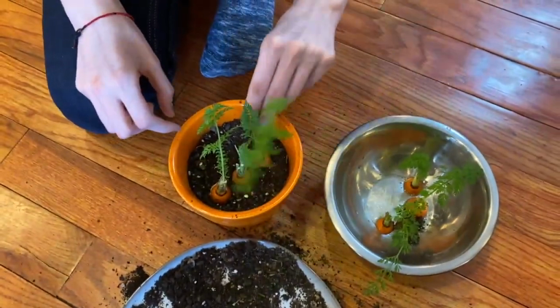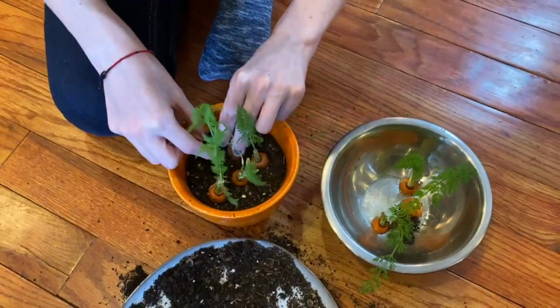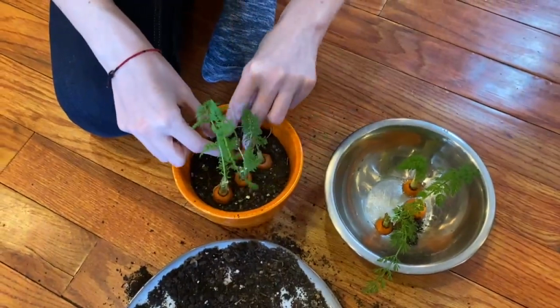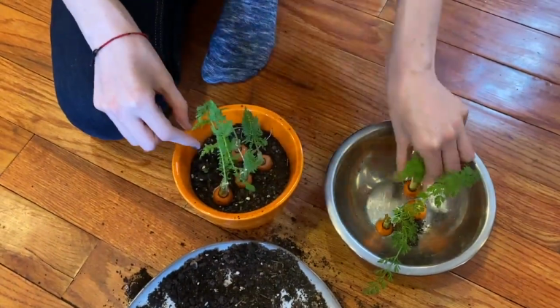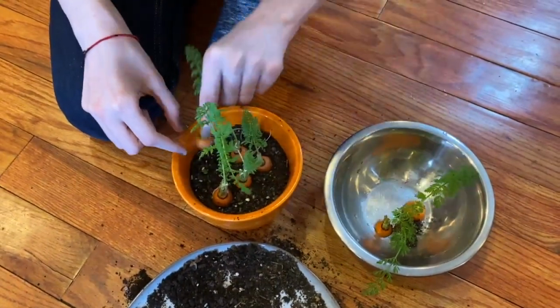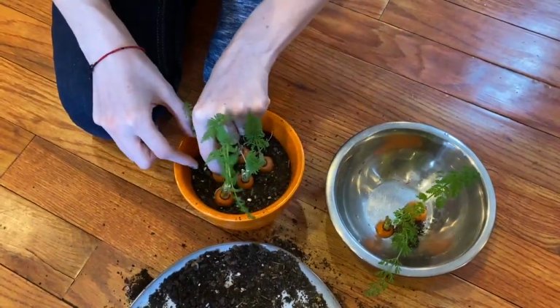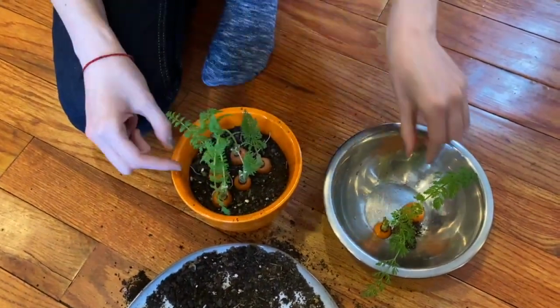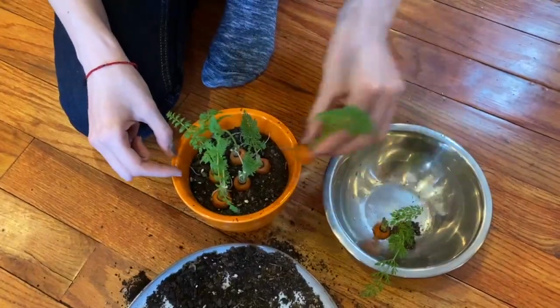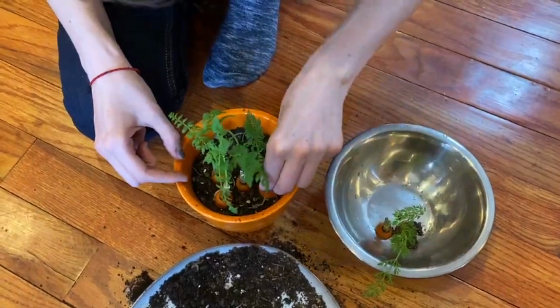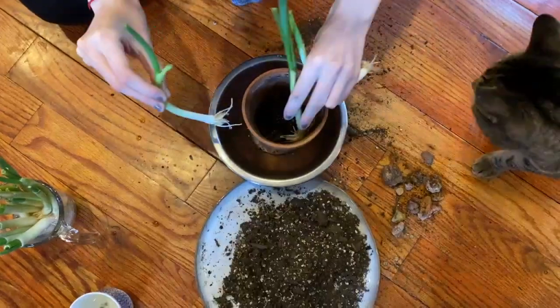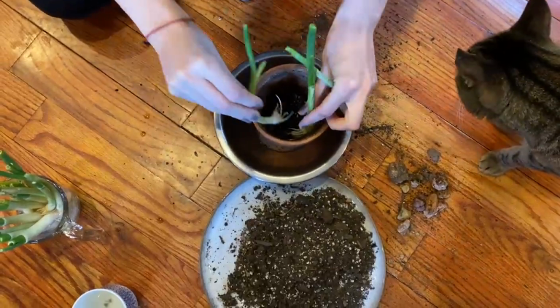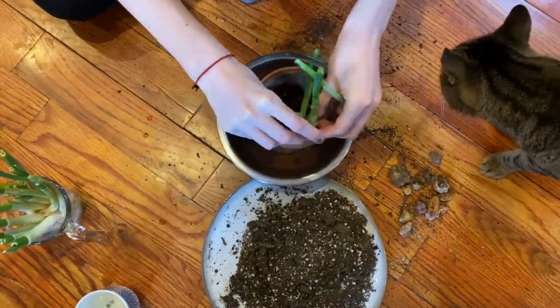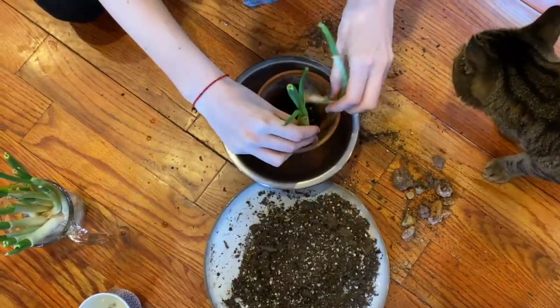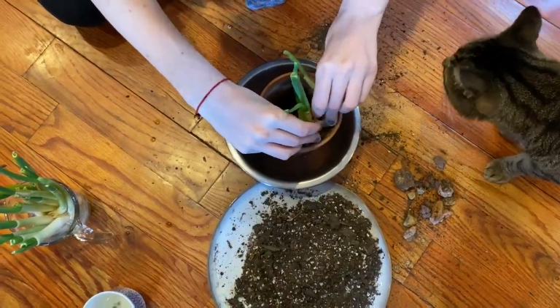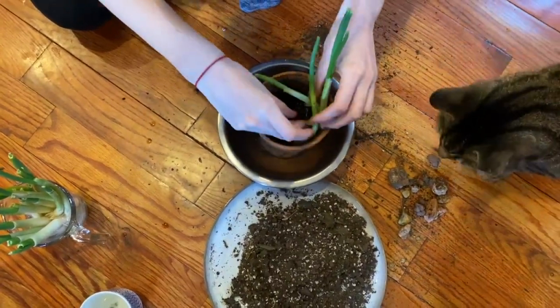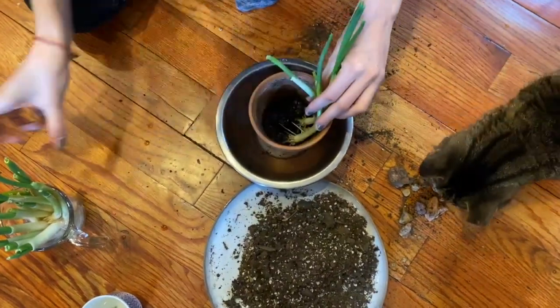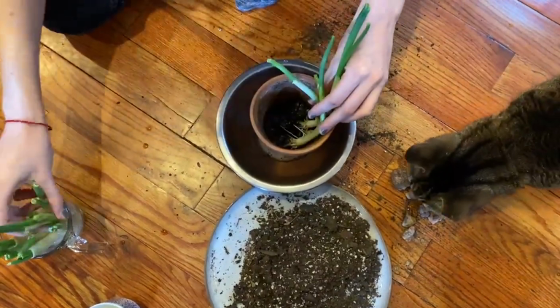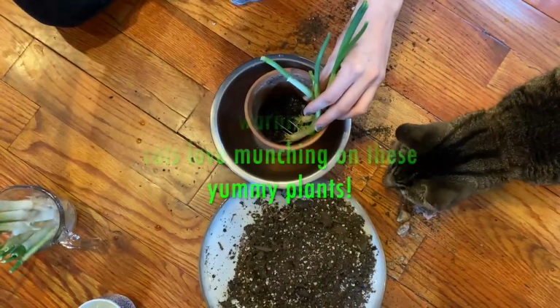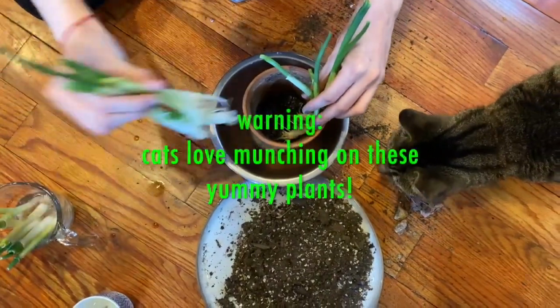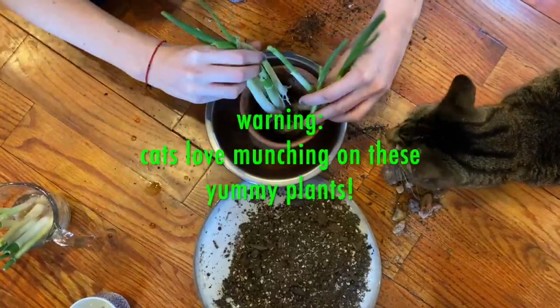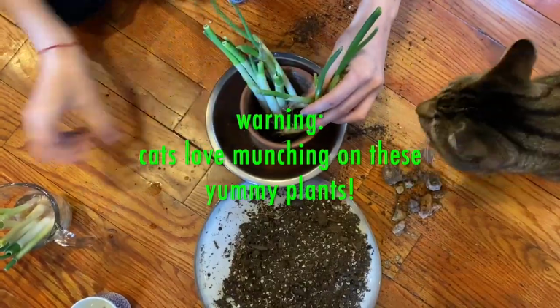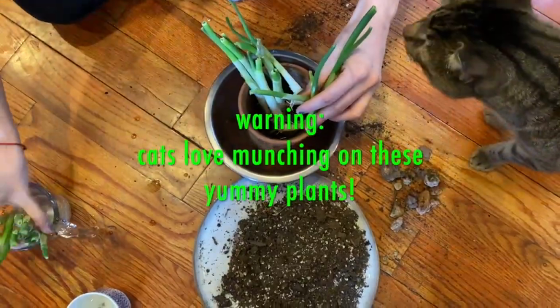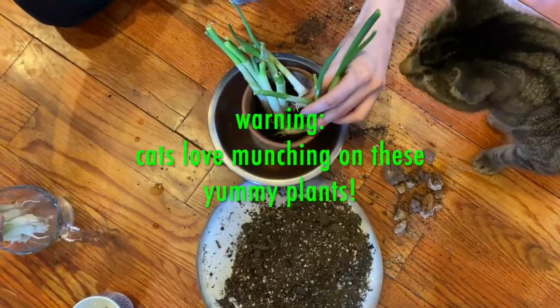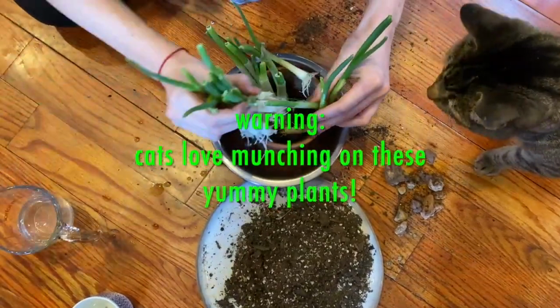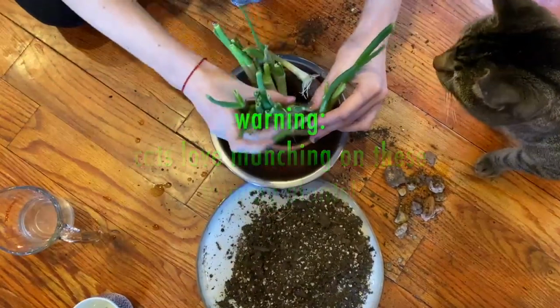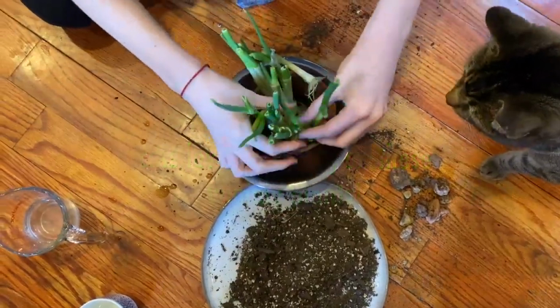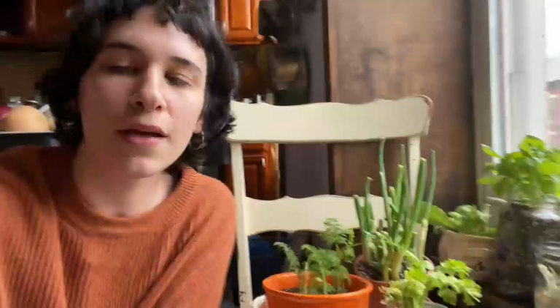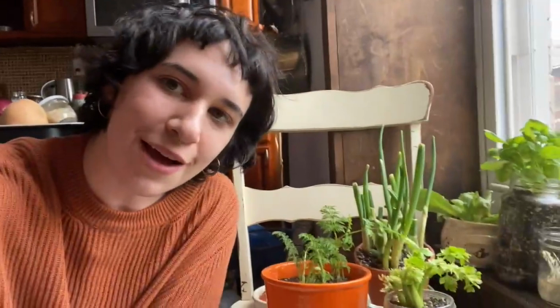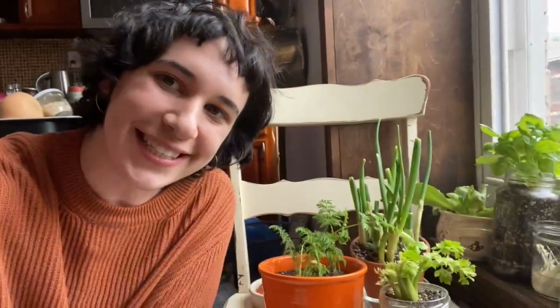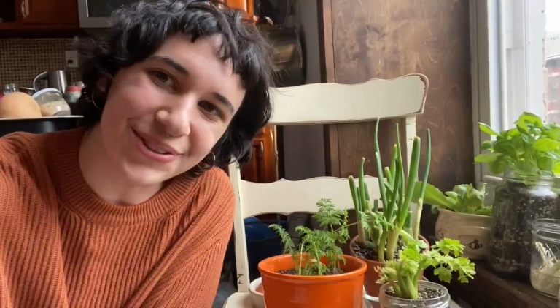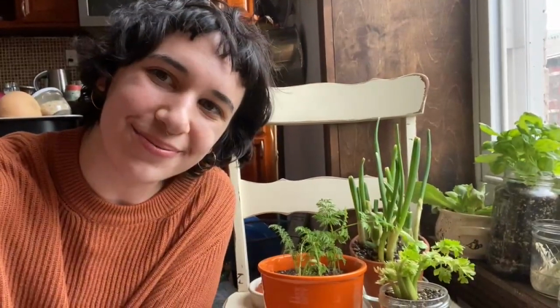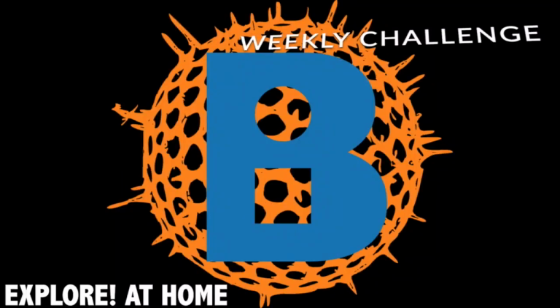You can try this with a variety of vegetable scraps like garlic, ginger, and herbs like basil. Throughout the next few days and weeks, record your plant growth and submit your data on our Explore at Home website. I'm excited to see your results. Bye!